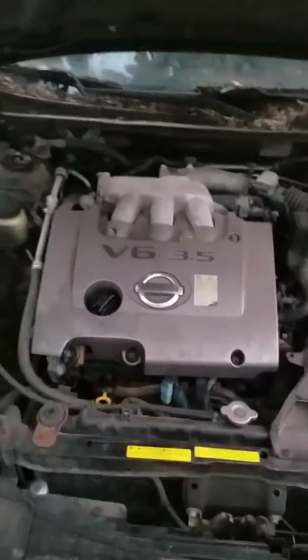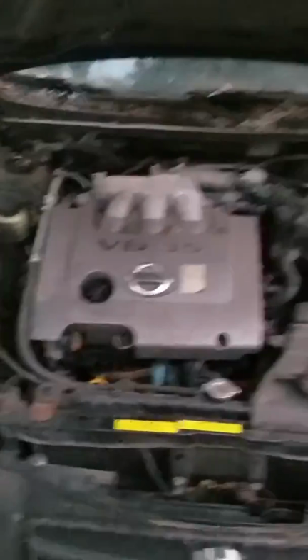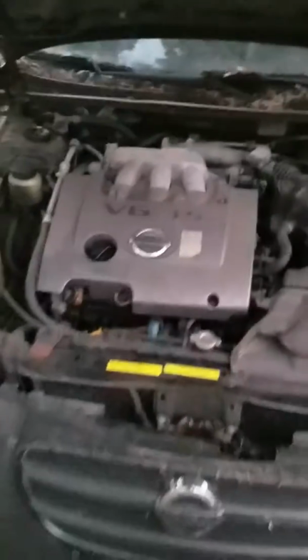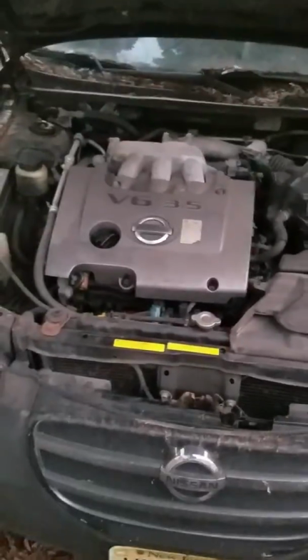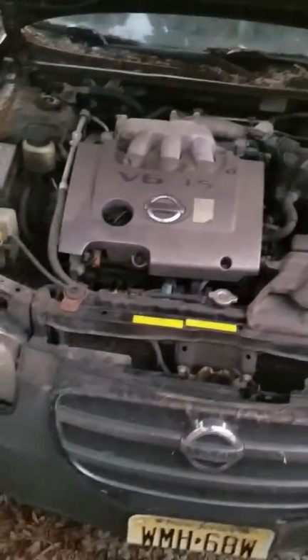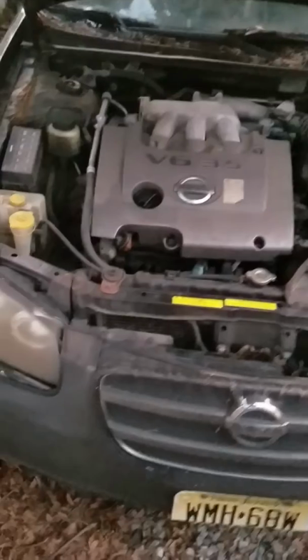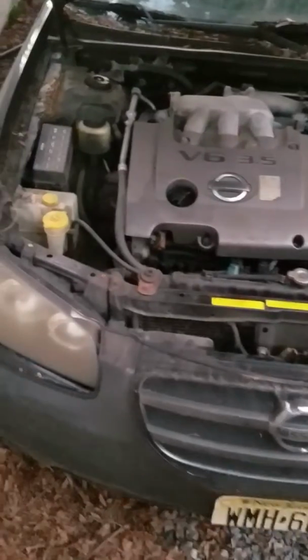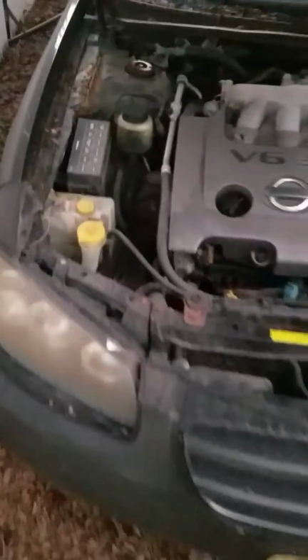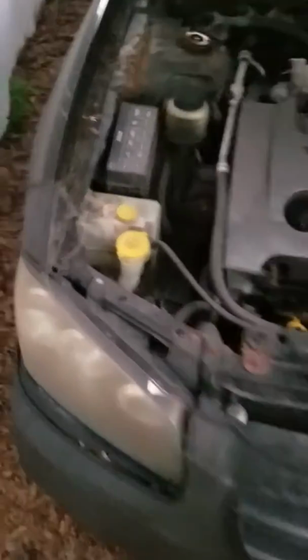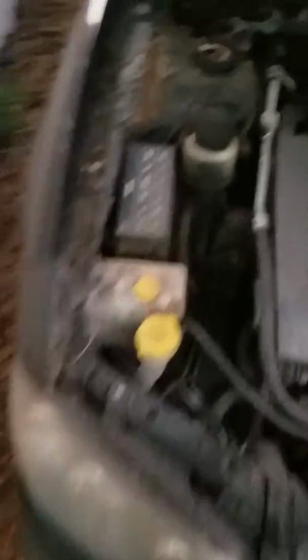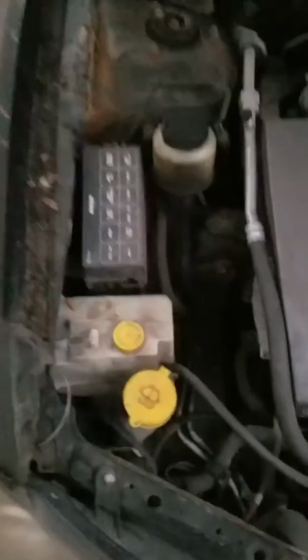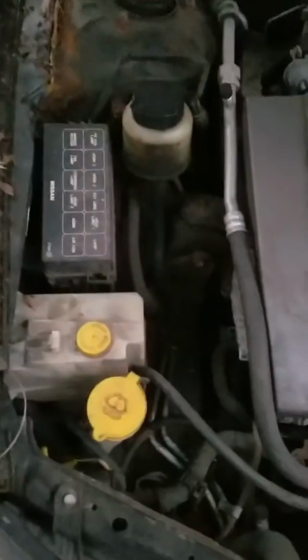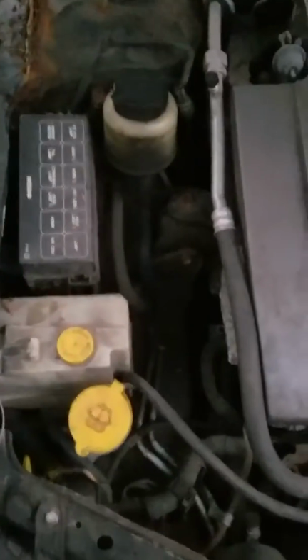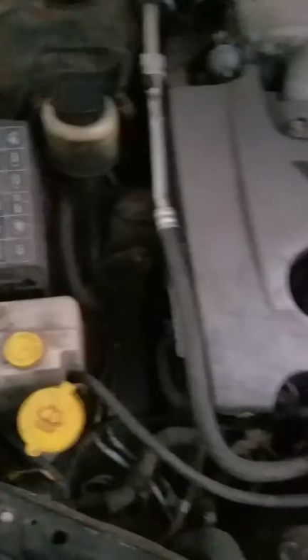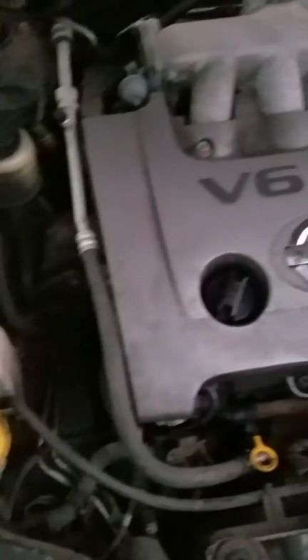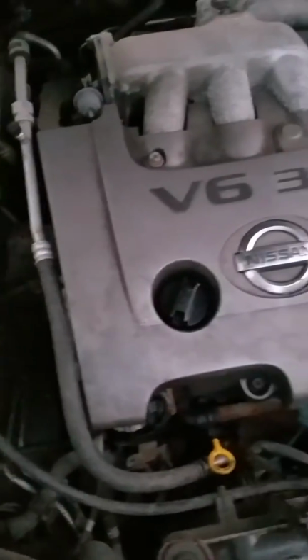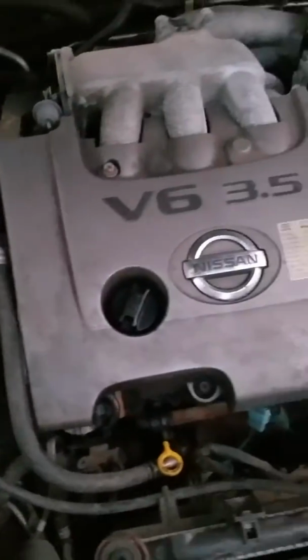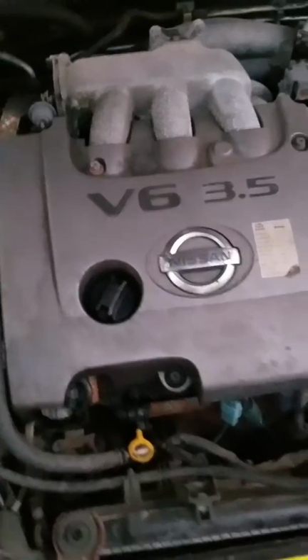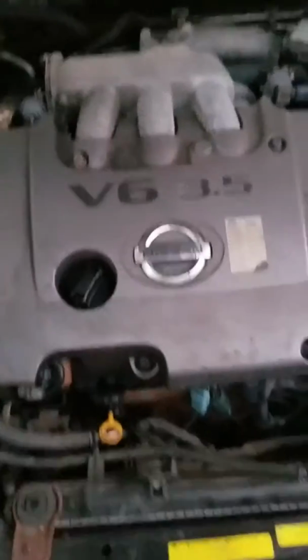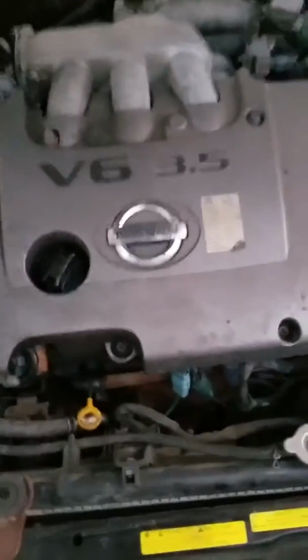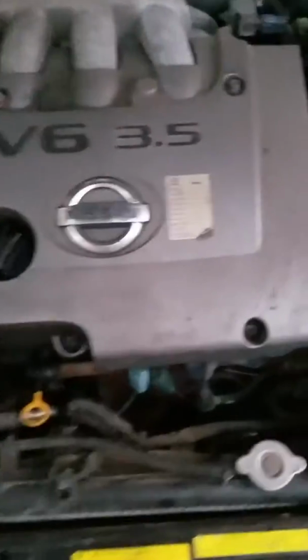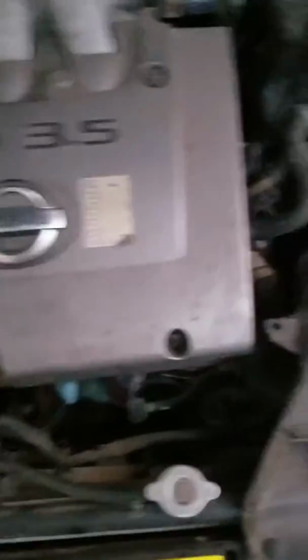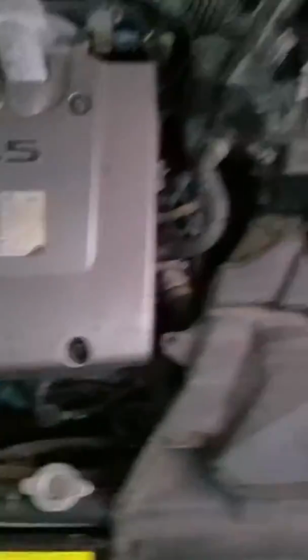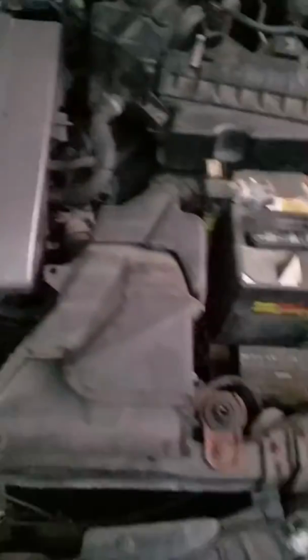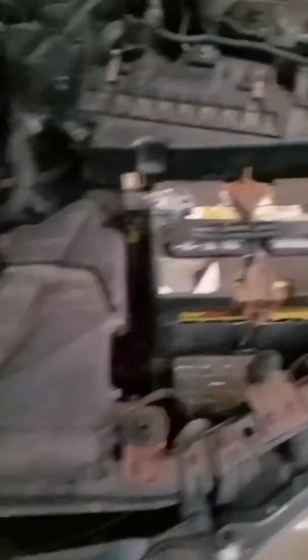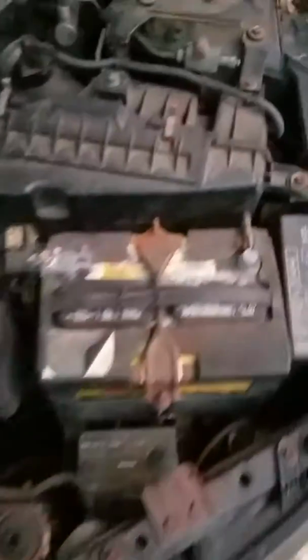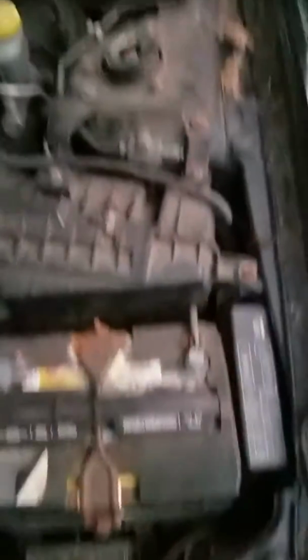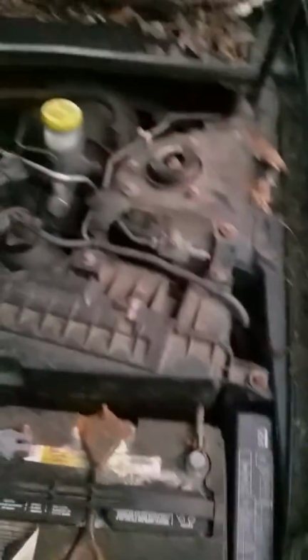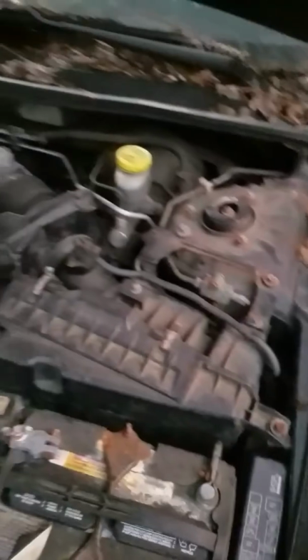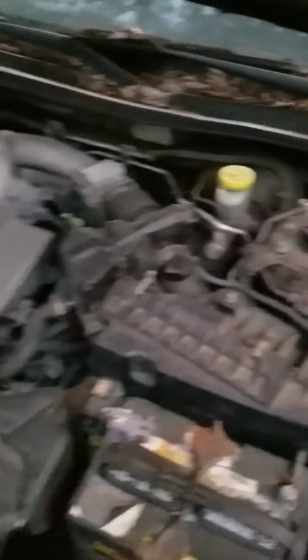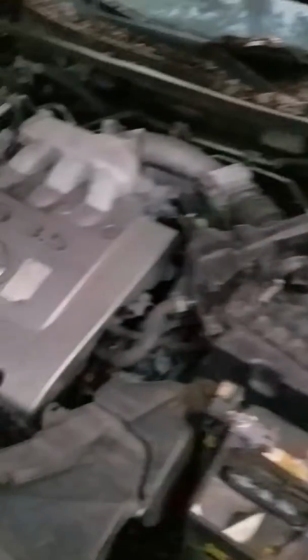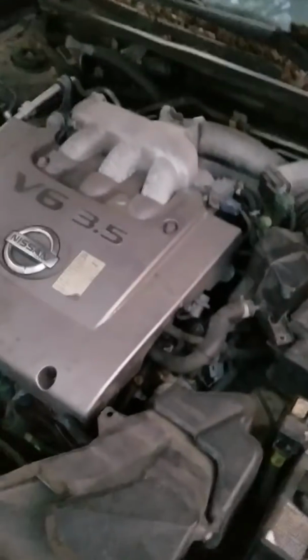There's the engine — 3.5 liter. It just needs a good wash, some cleaning, and some love.